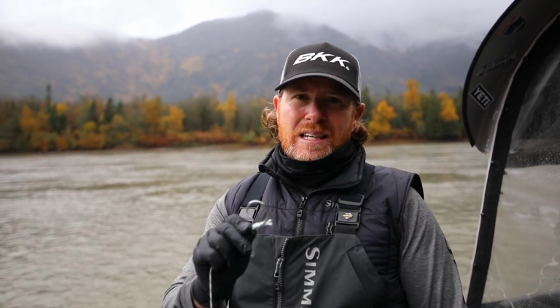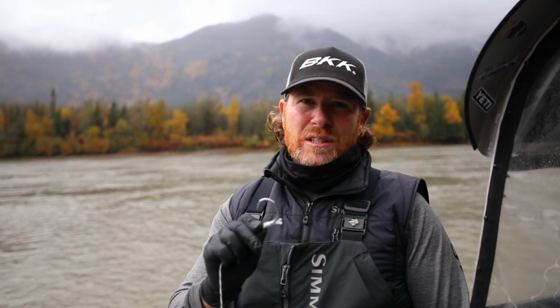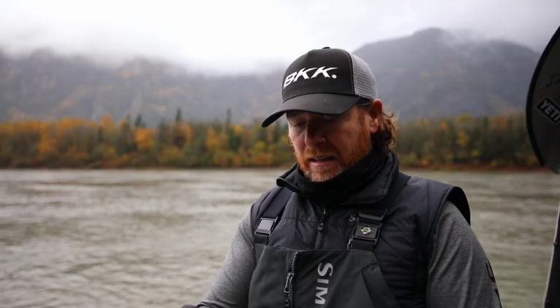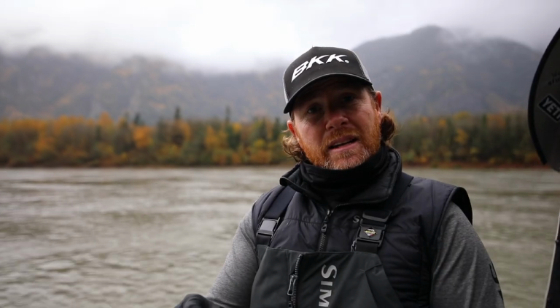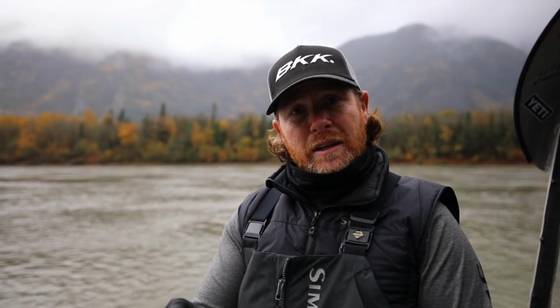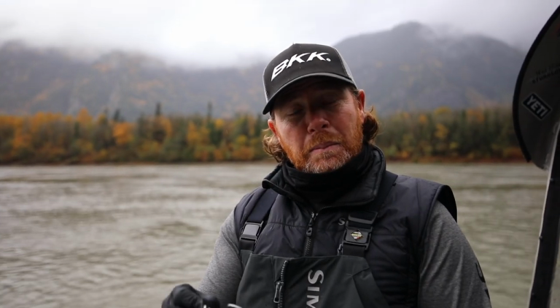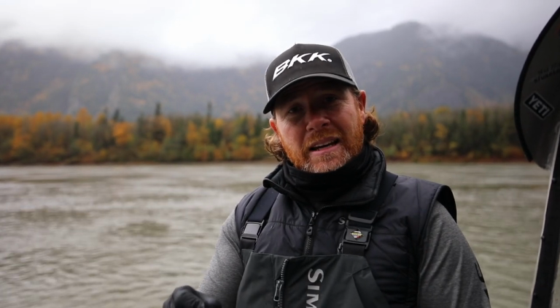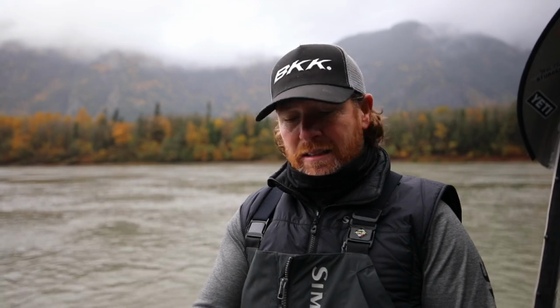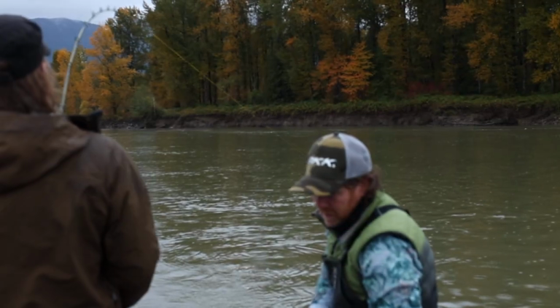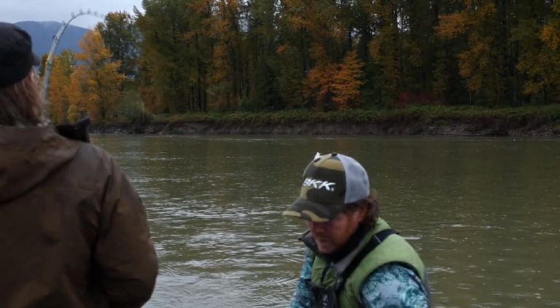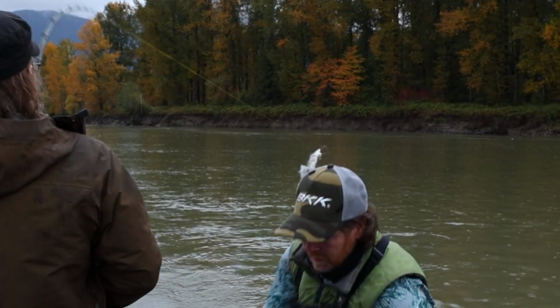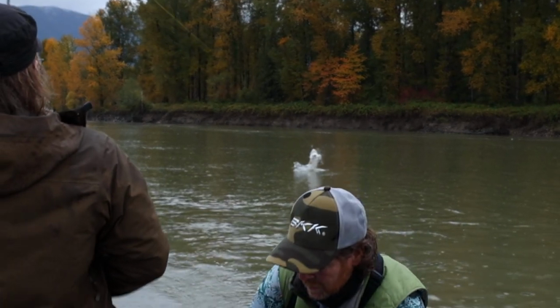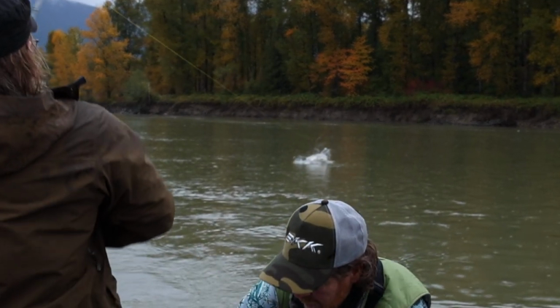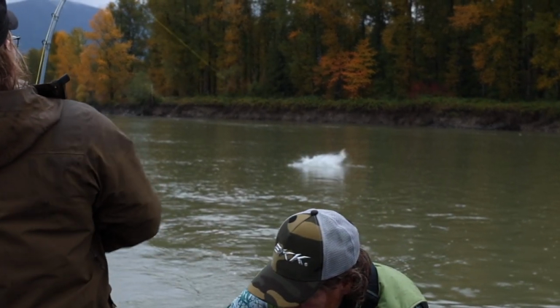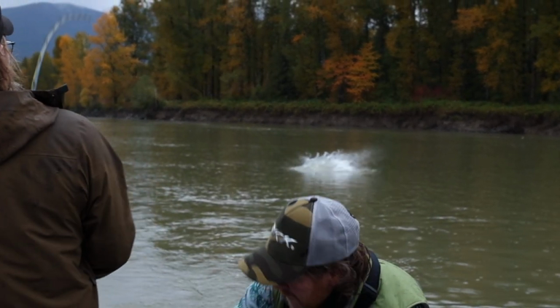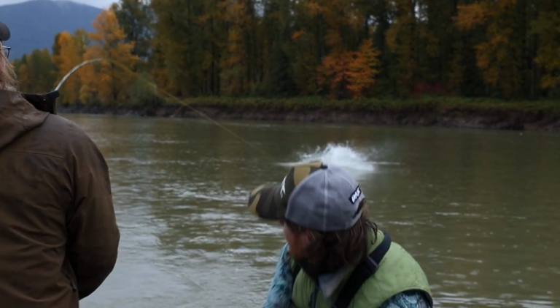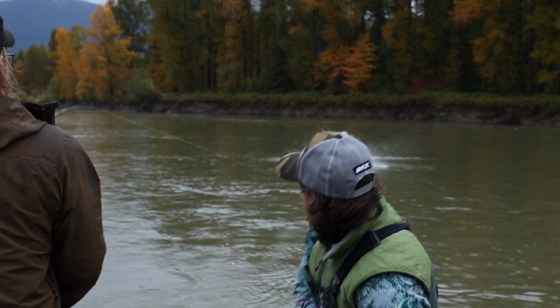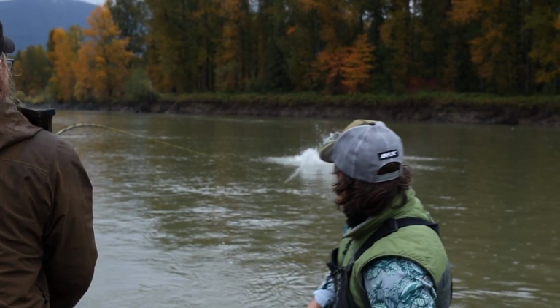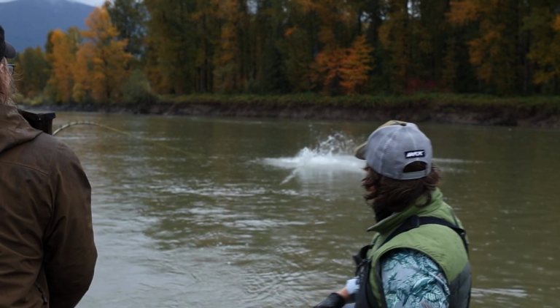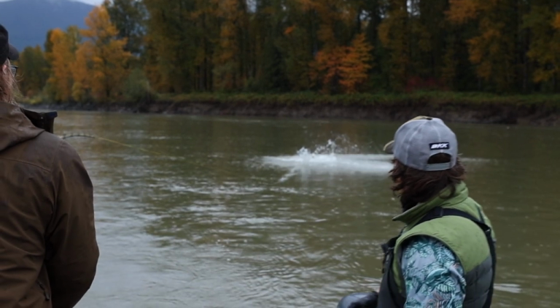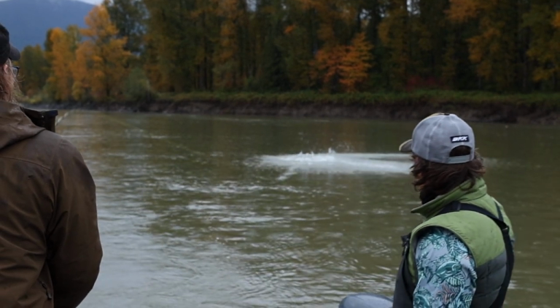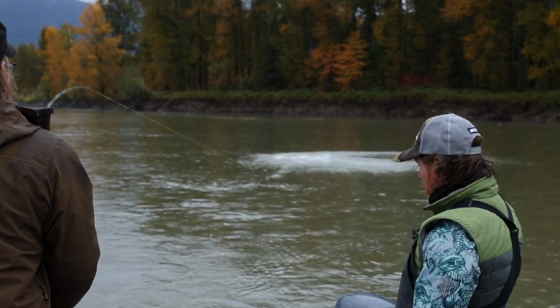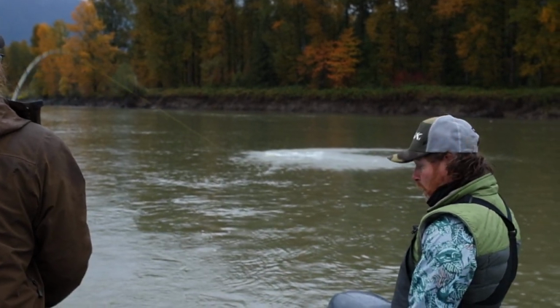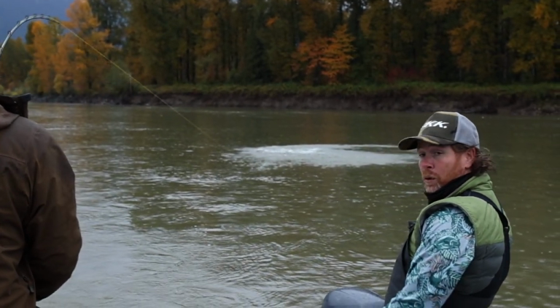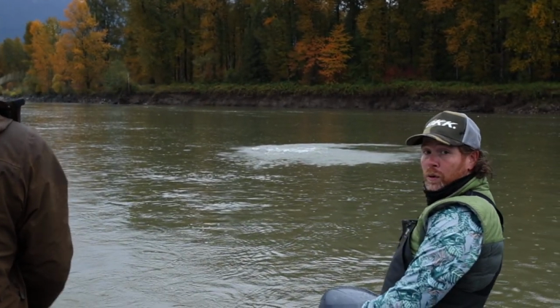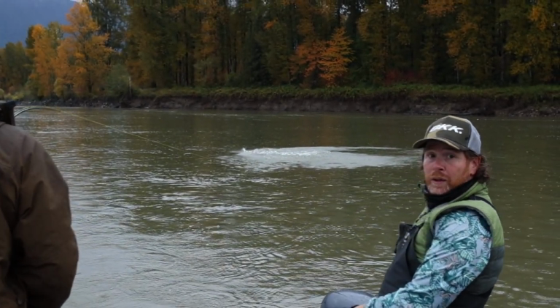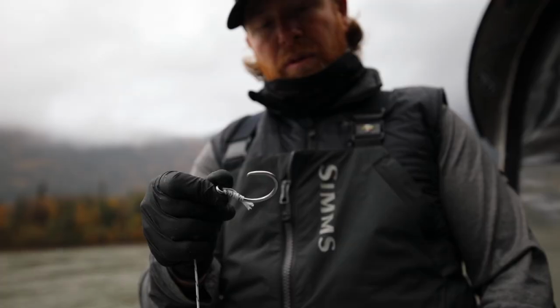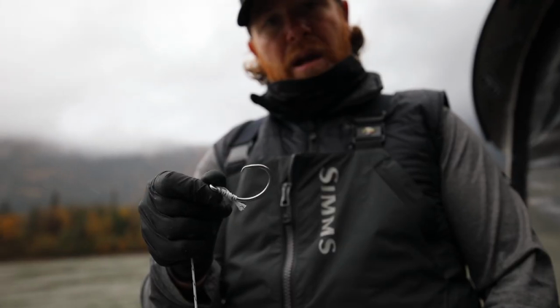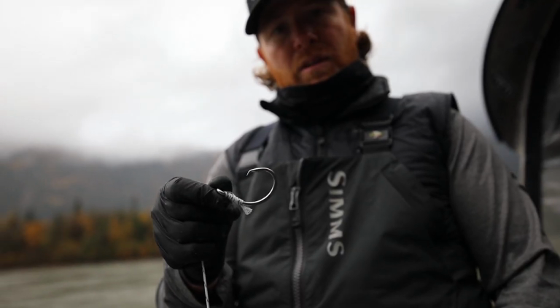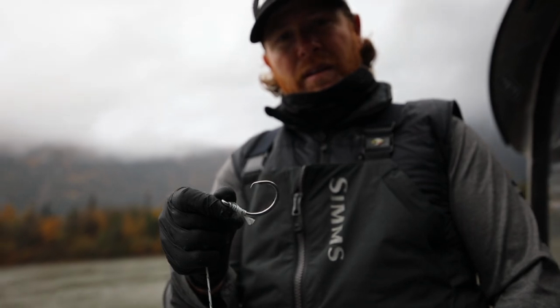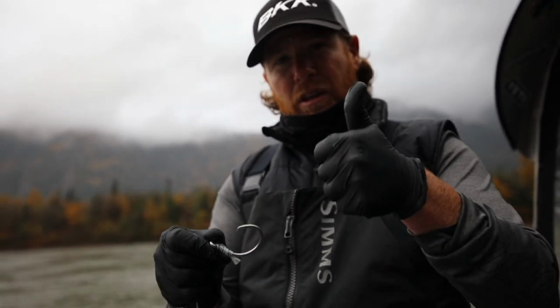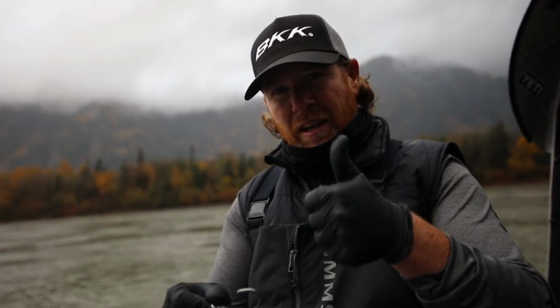Can't say enough good things about BKK — just how durable and strong these hooks are. I'll be using them for the rest of my life. Super happy with this brand and this hook. Thank you, BKK.